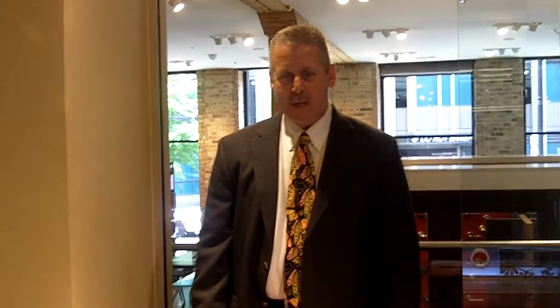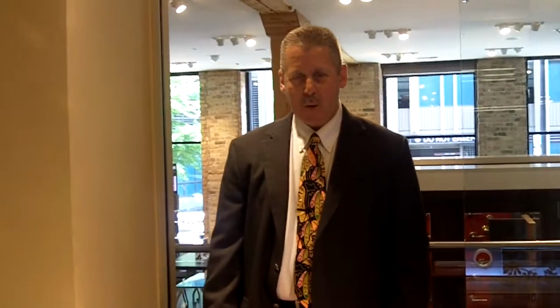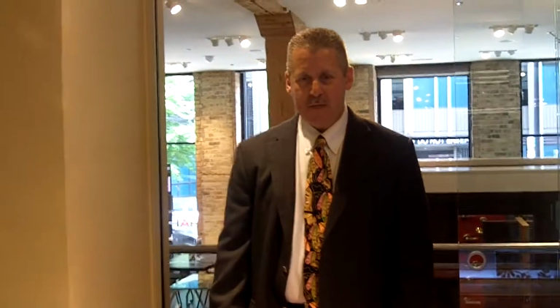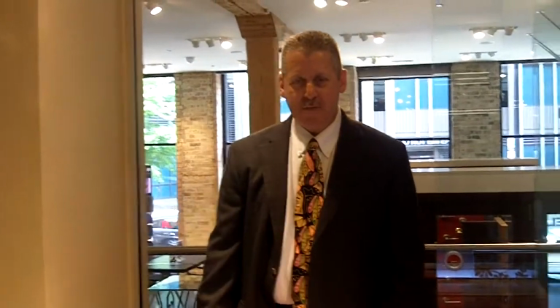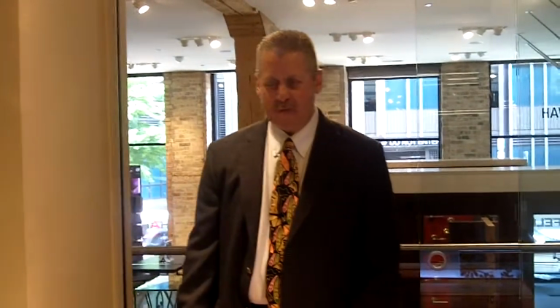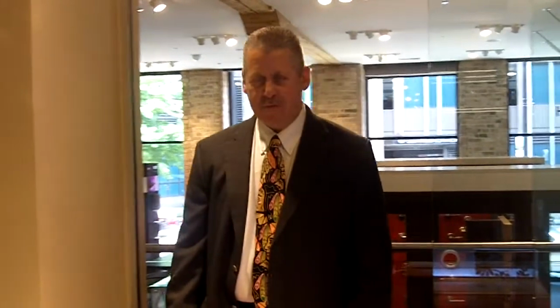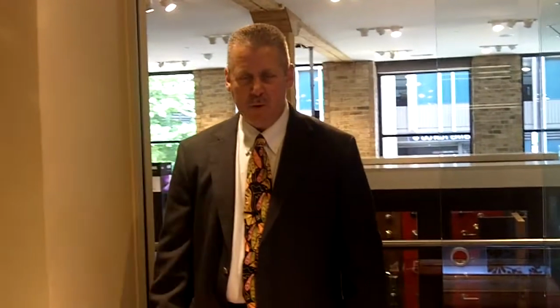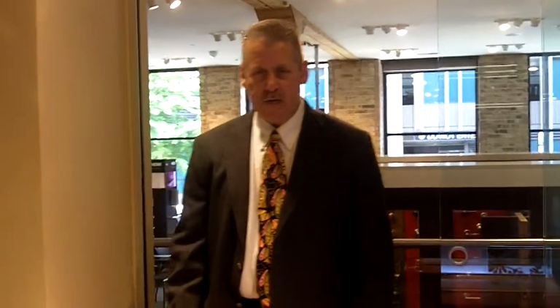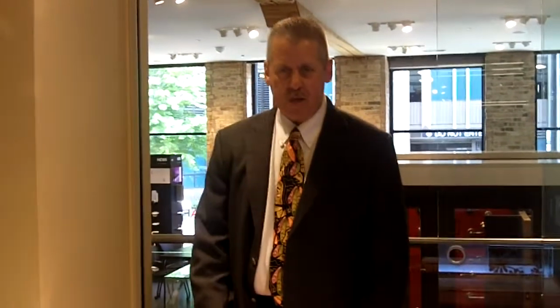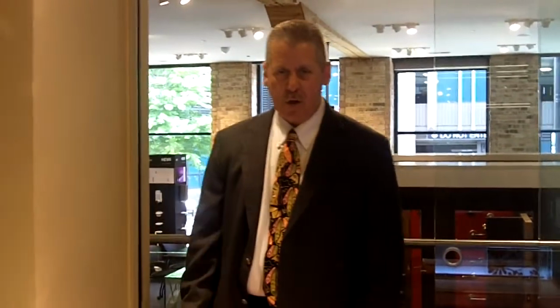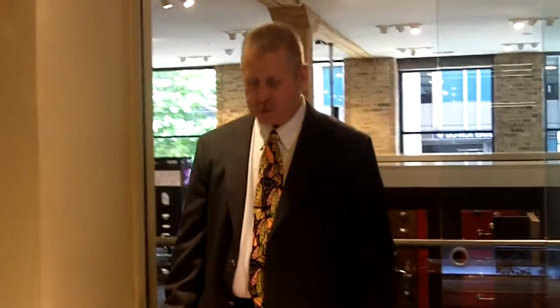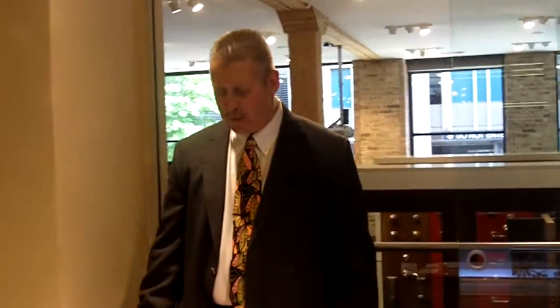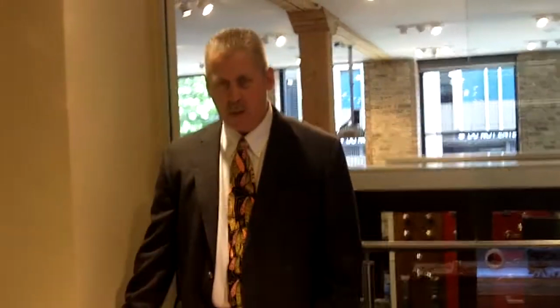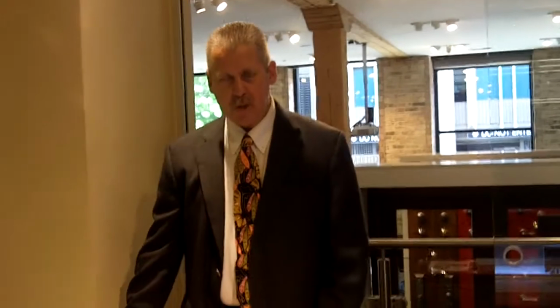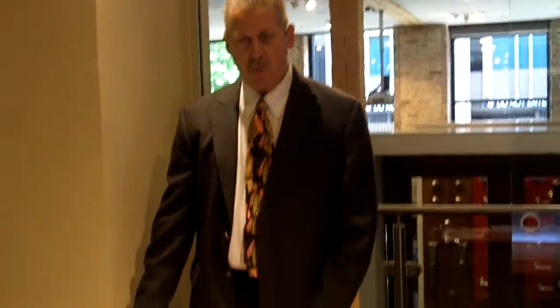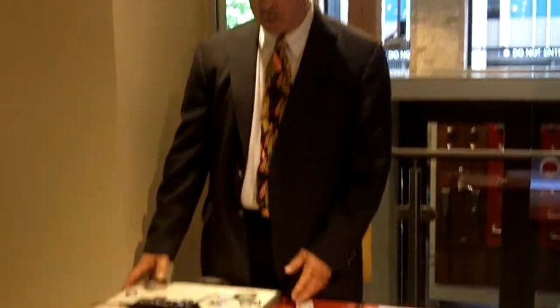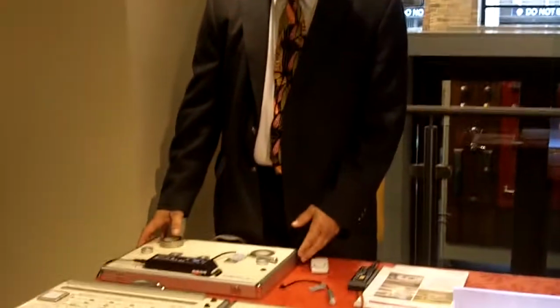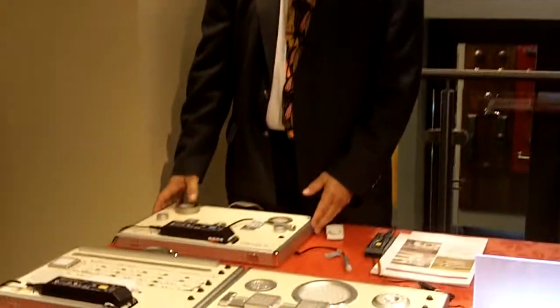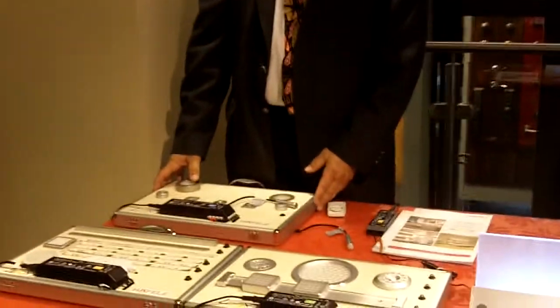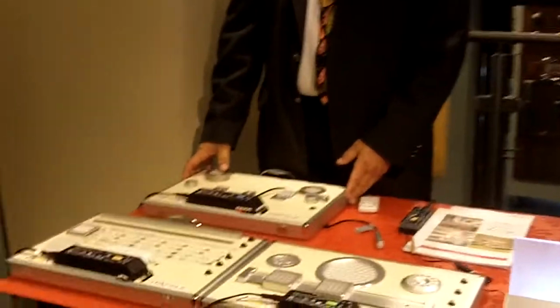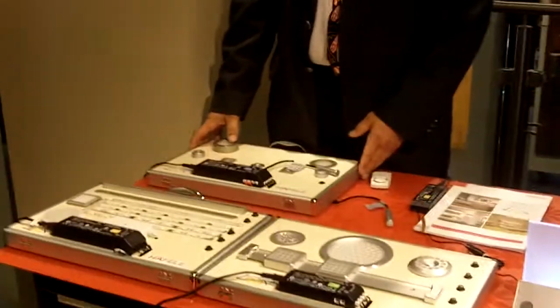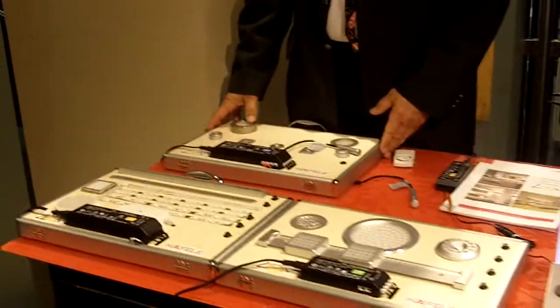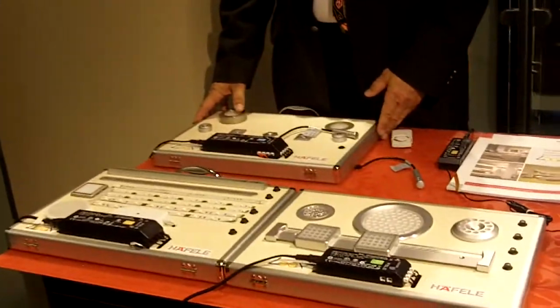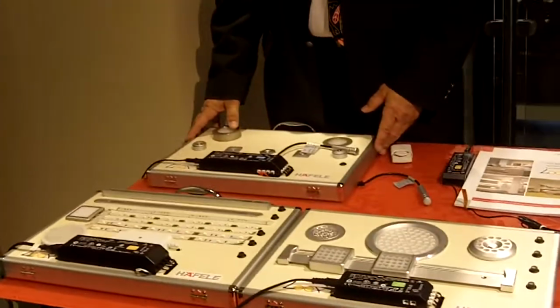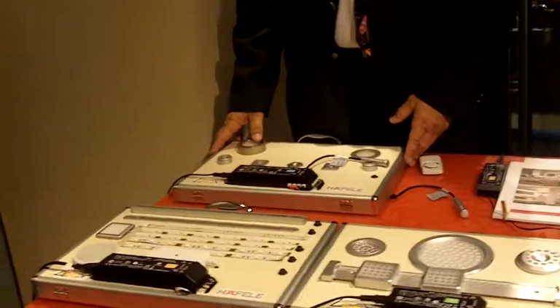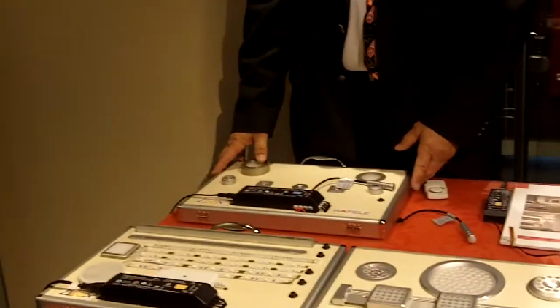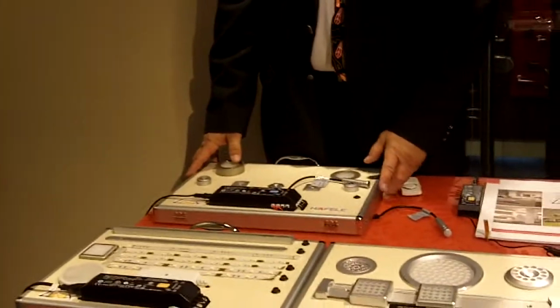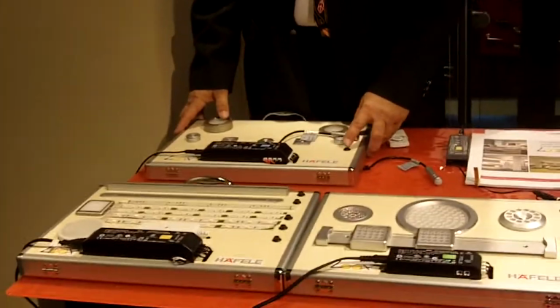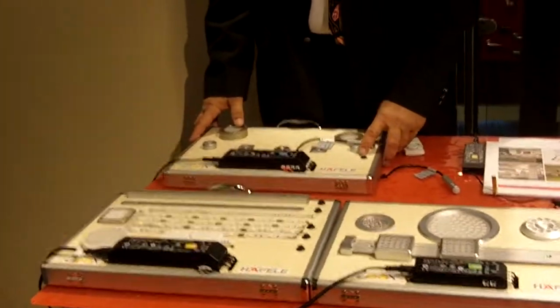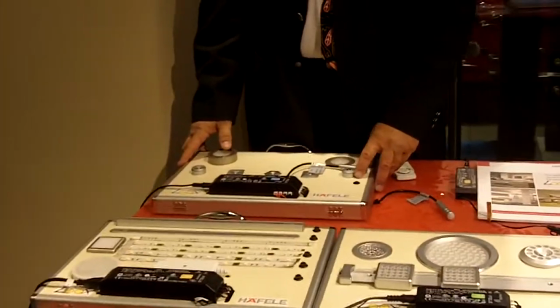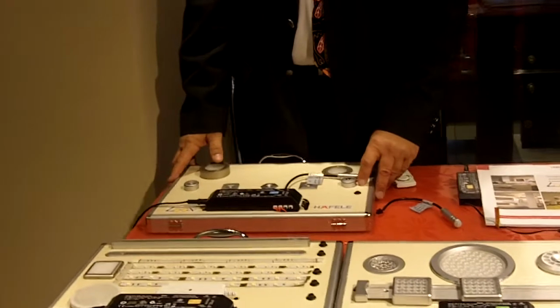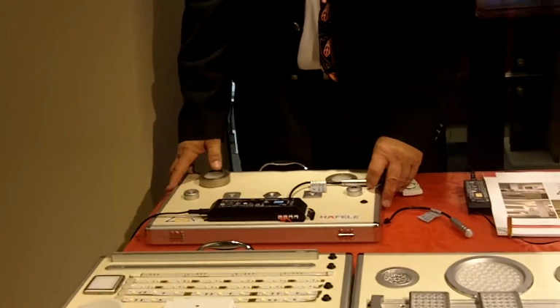Hello again. Steve from Haefela, from the beautiful downtown Chicago showroom. I wanted to show you one more product — it's LED Looks Lighting, and this one is a 350 milliamp version.